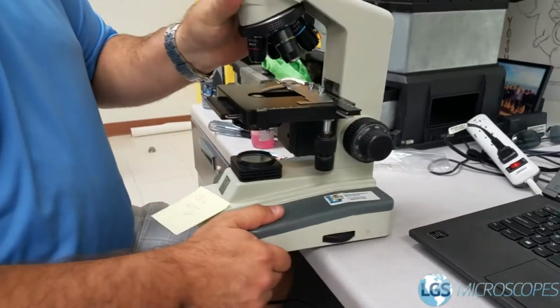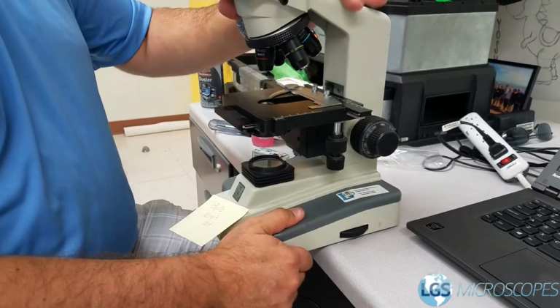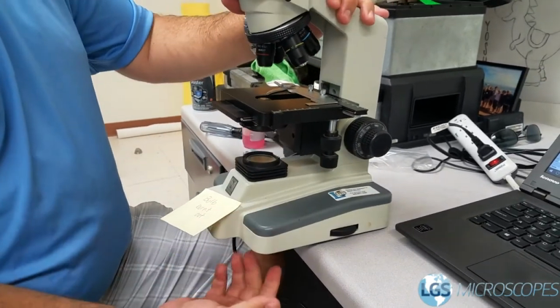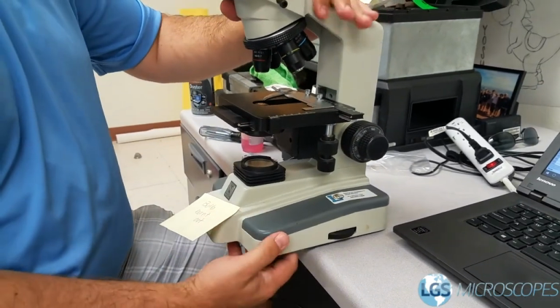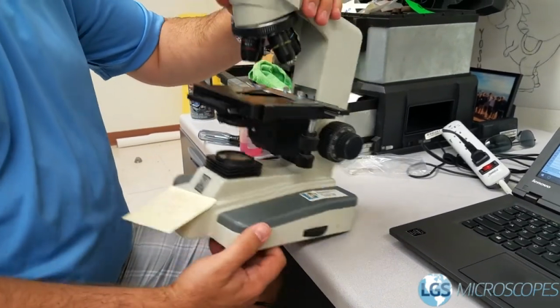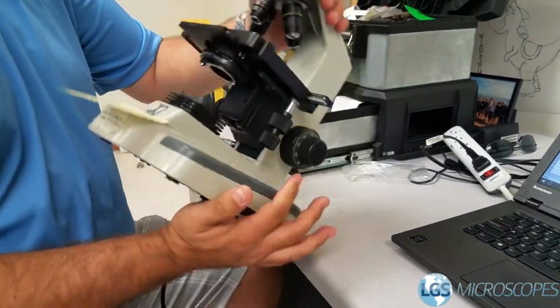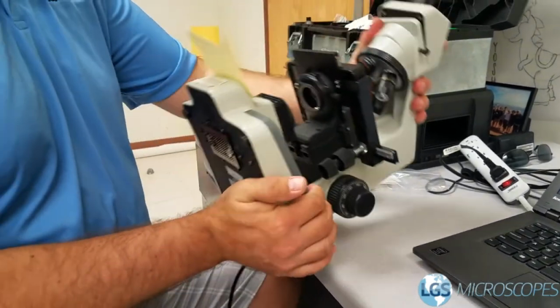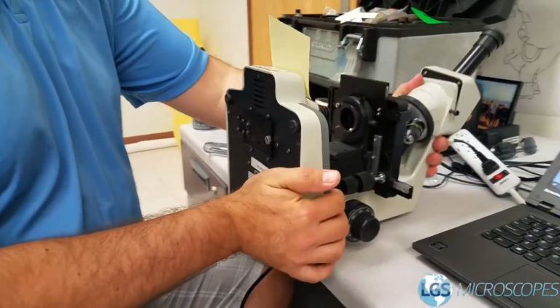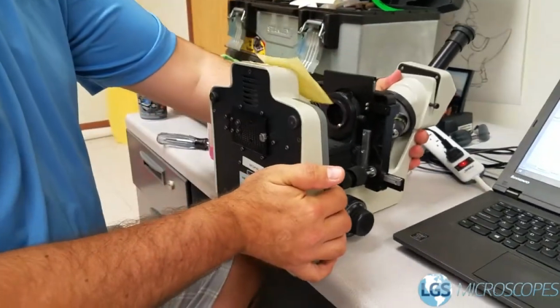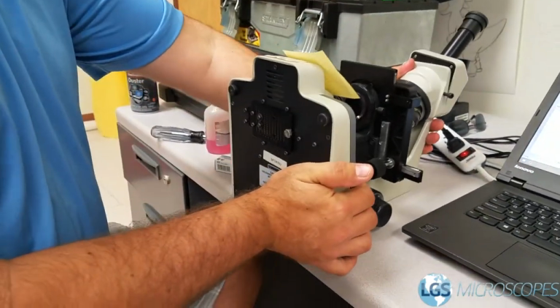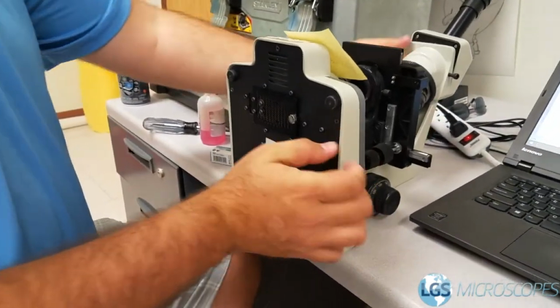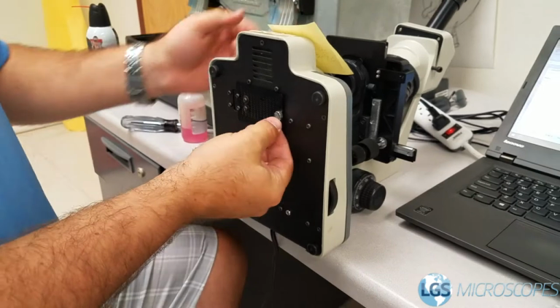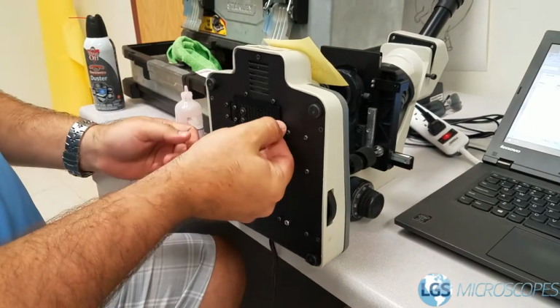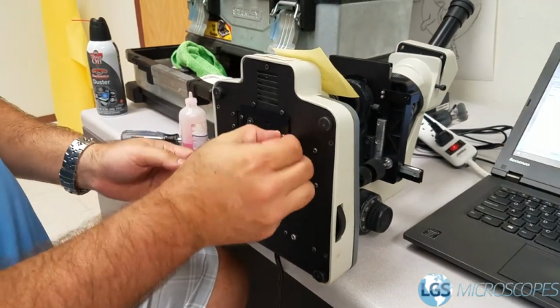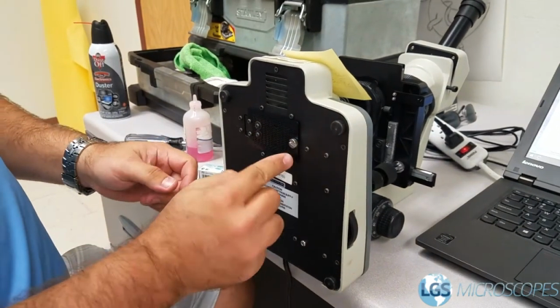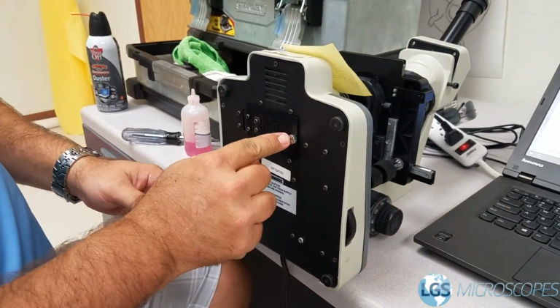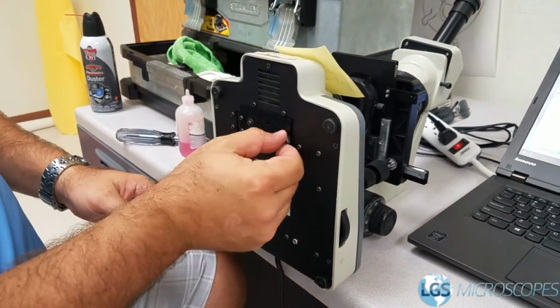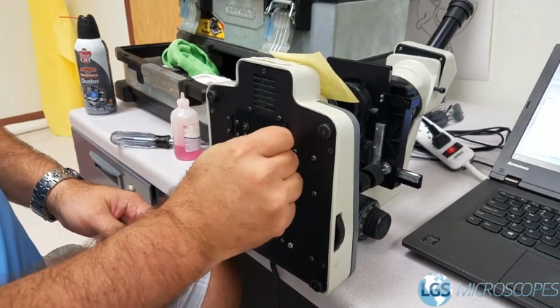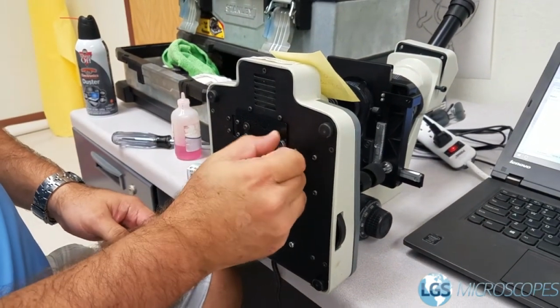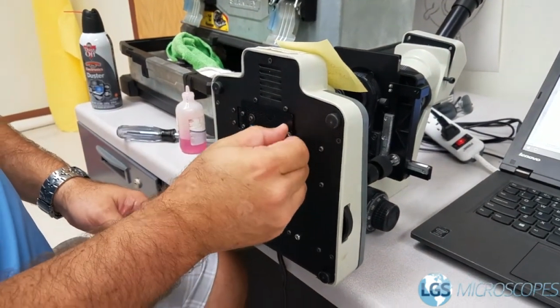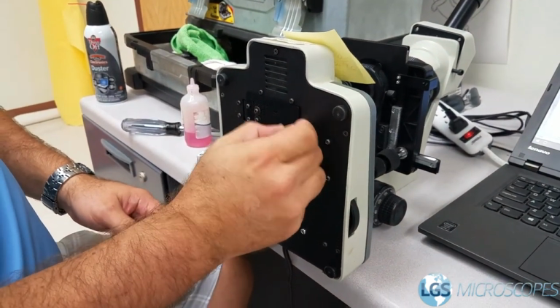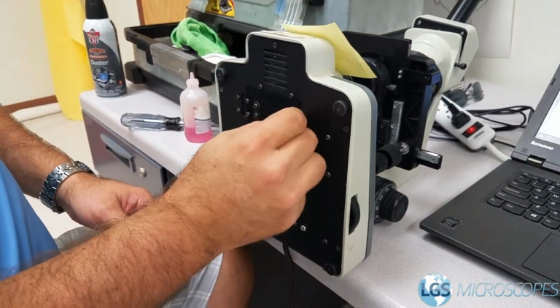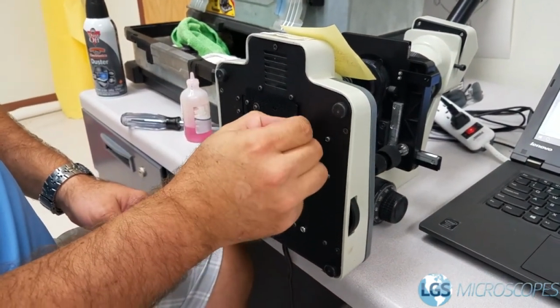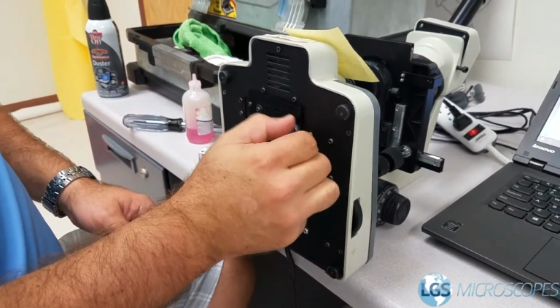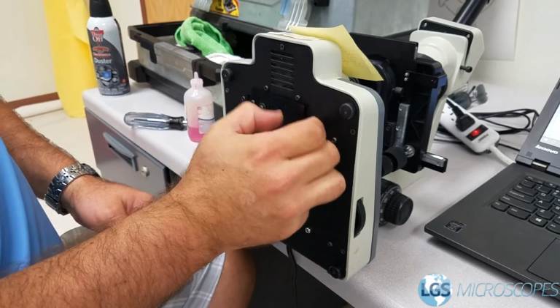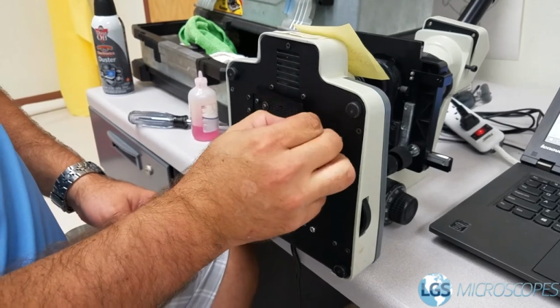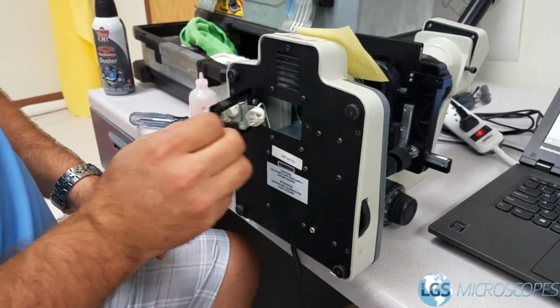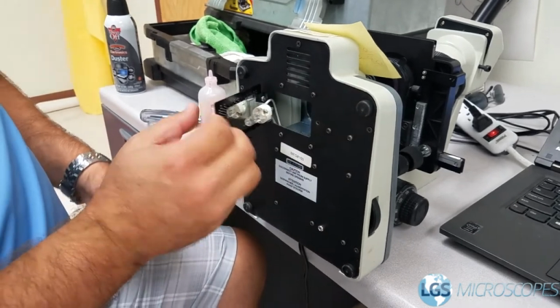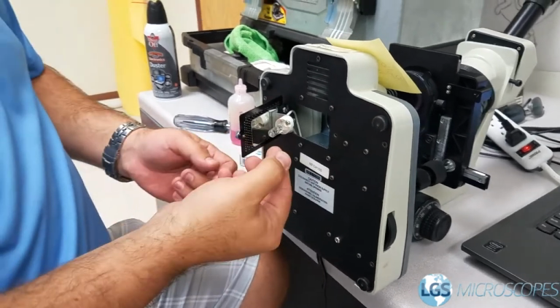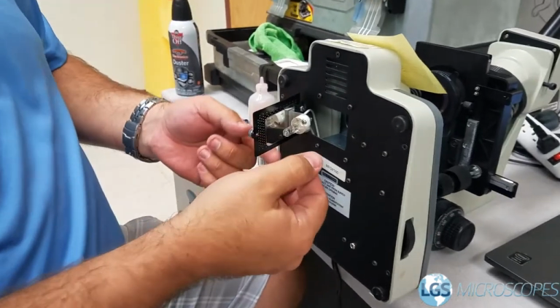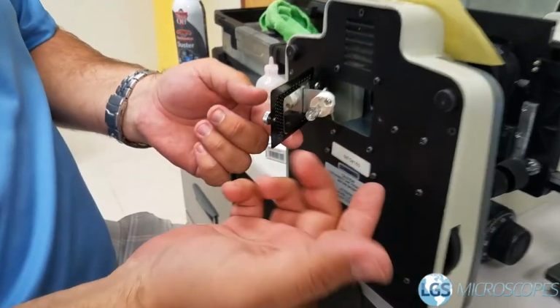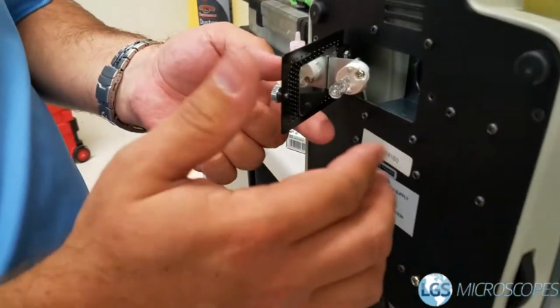A lot of times on the bottom there's going to be an access panel. You can use a flathead screwdriver, or sometimes it's just finger loose. So I open this door — there's the bulb.